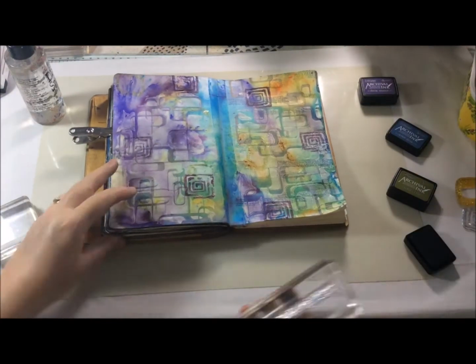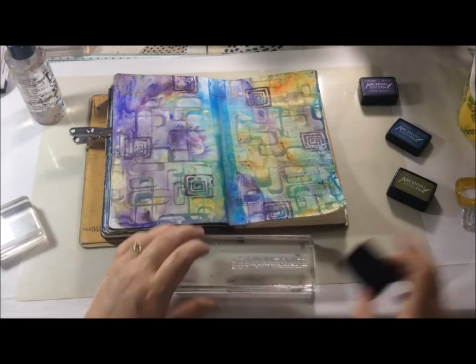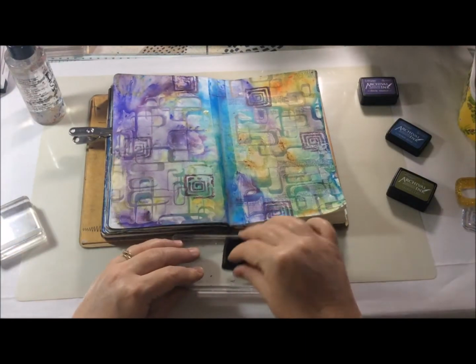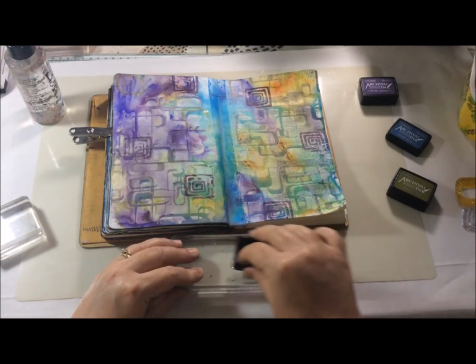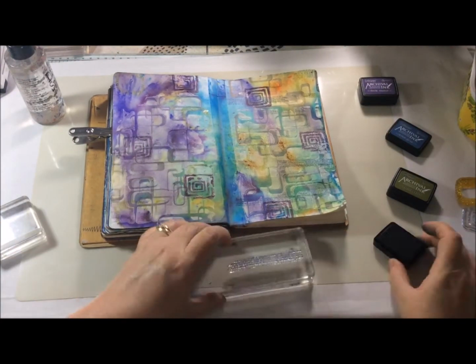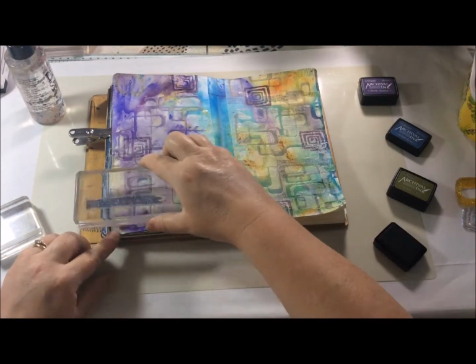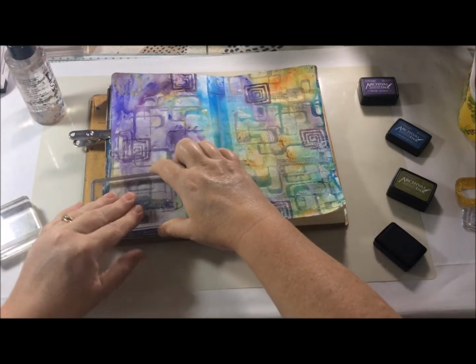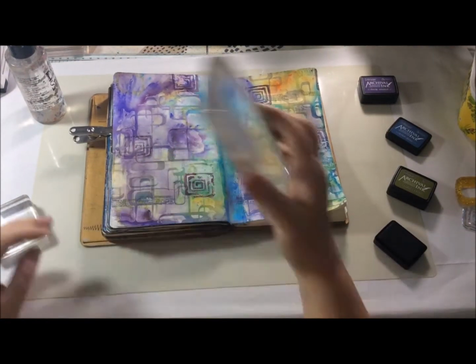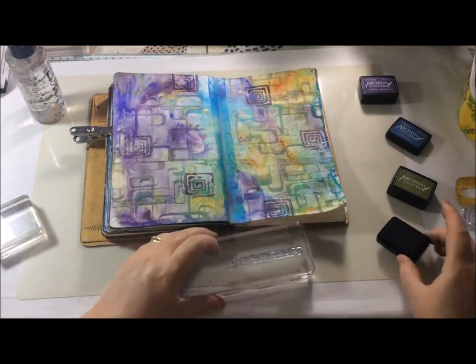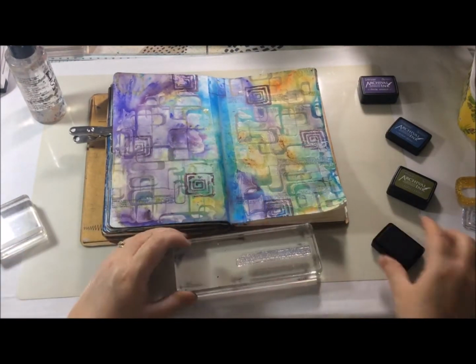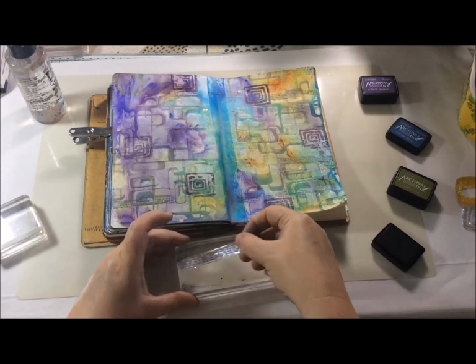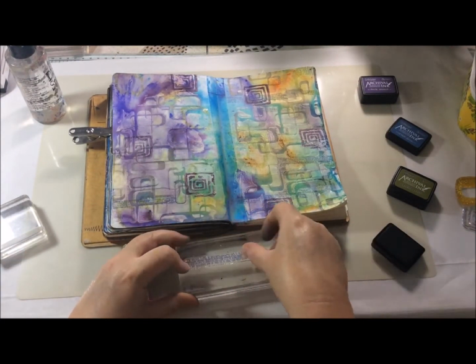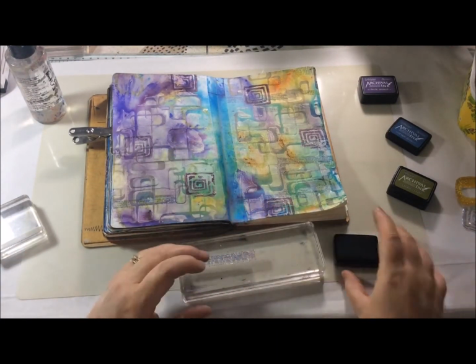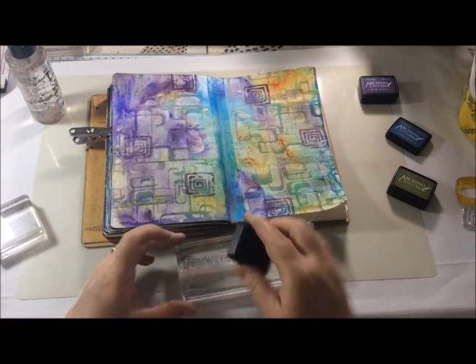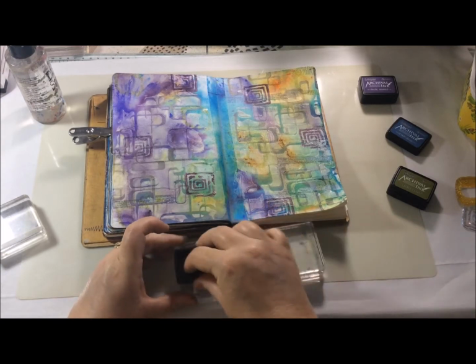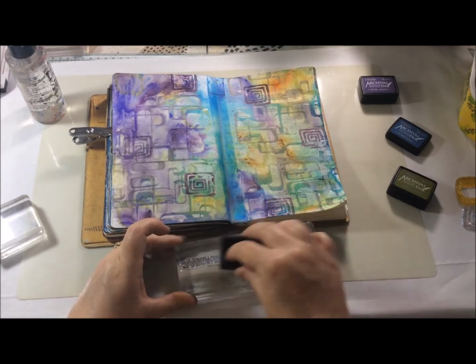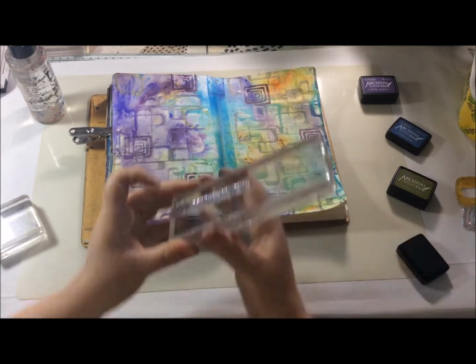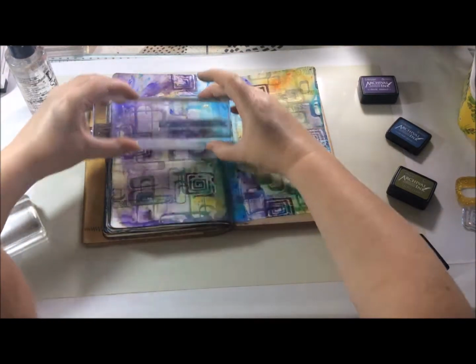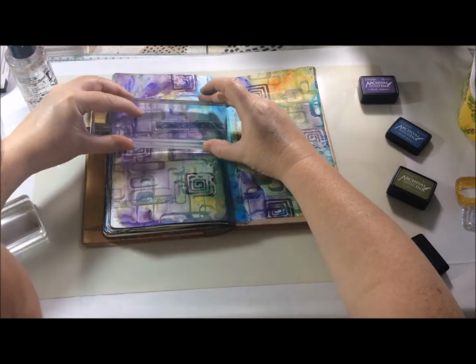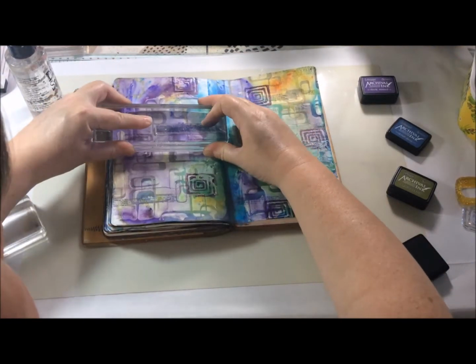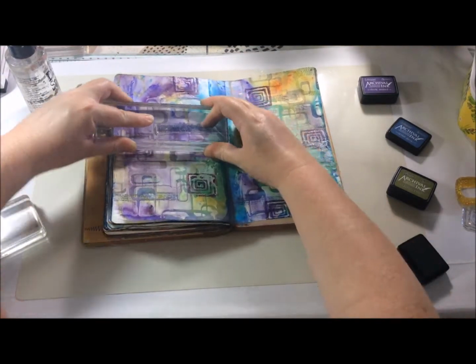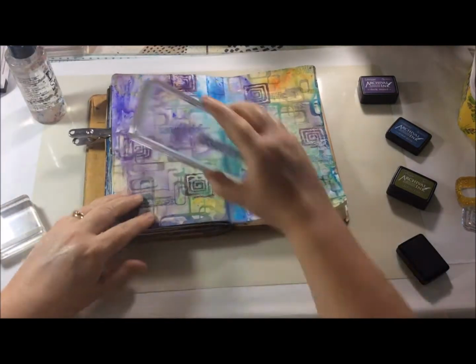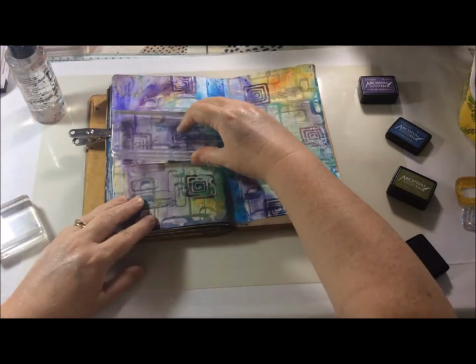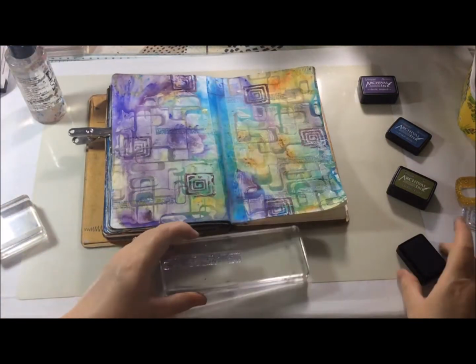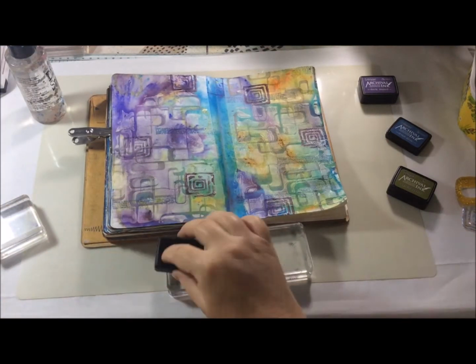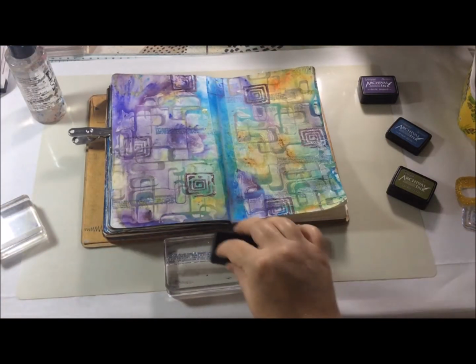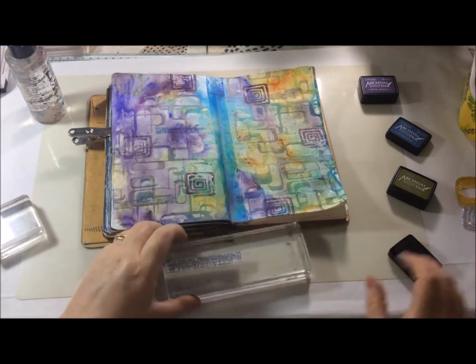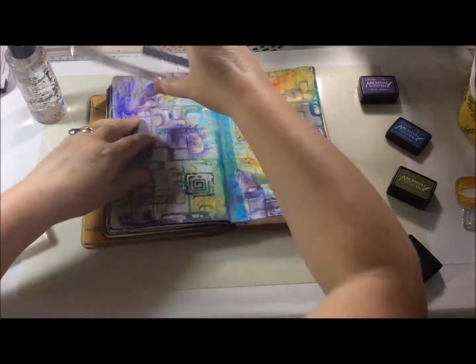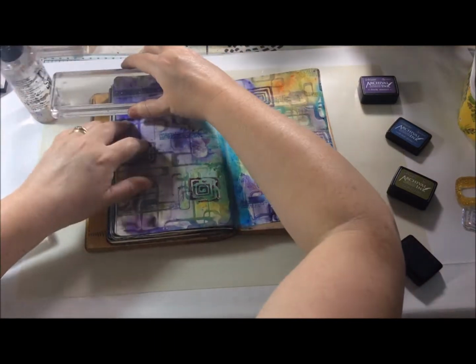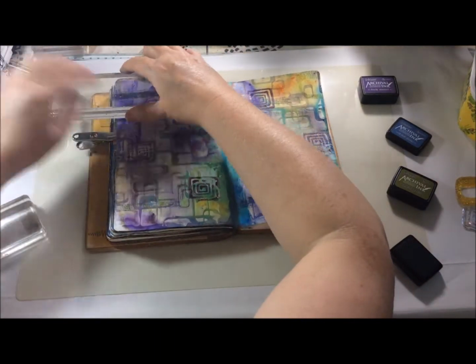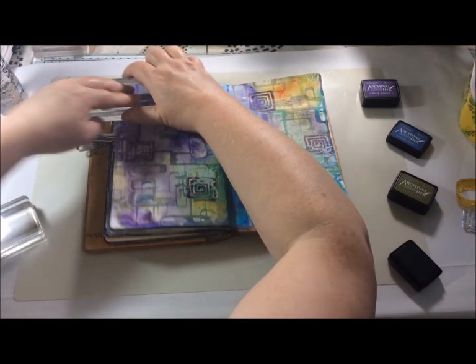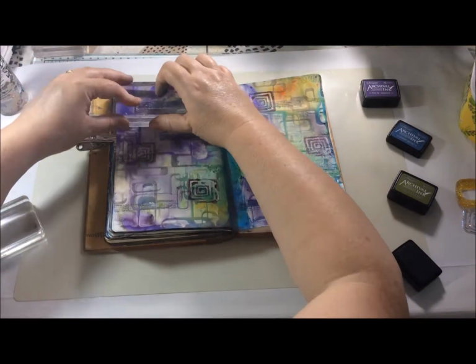When you see me moving the stamp, that's just so that it's at a different part of the block so that I don't put the block over the ridge of the journal, which makes it really tricky to stamp with if it does that.